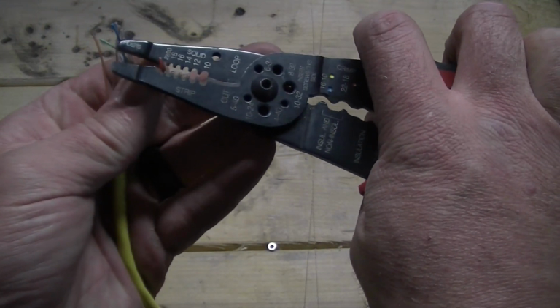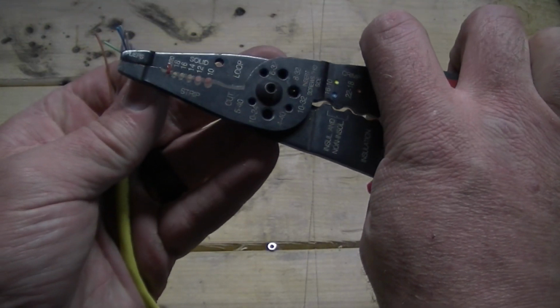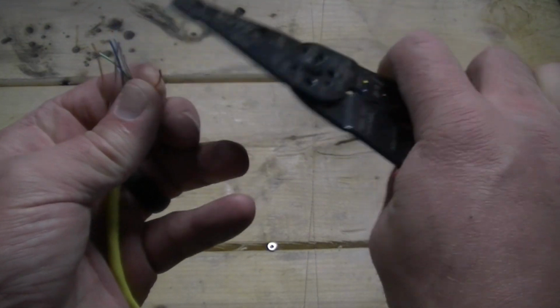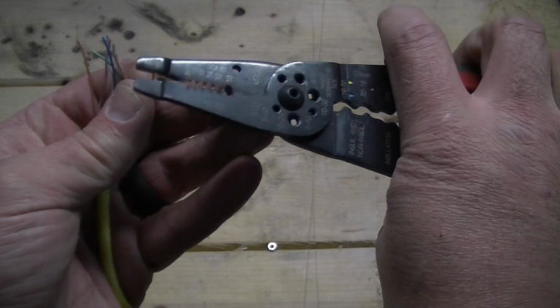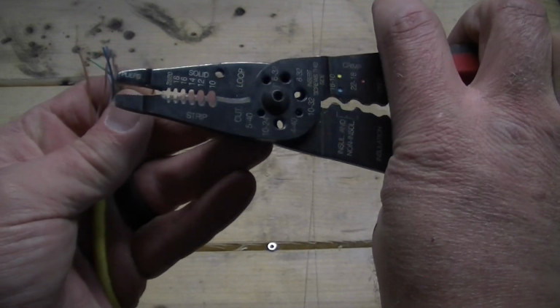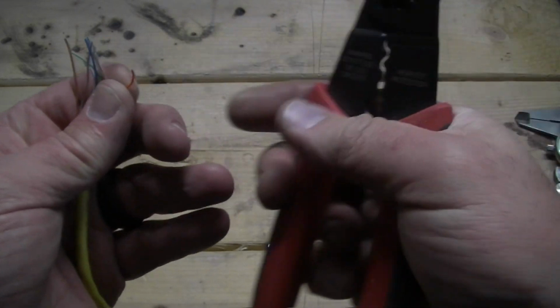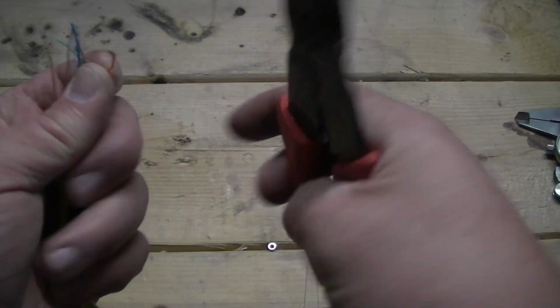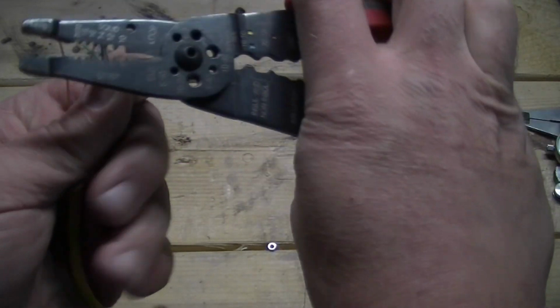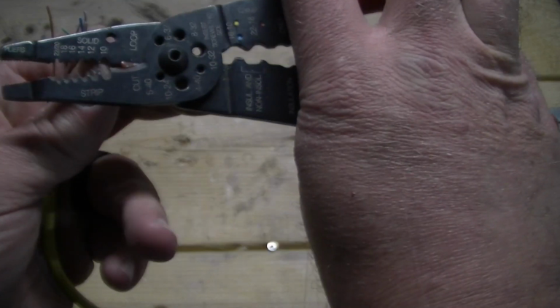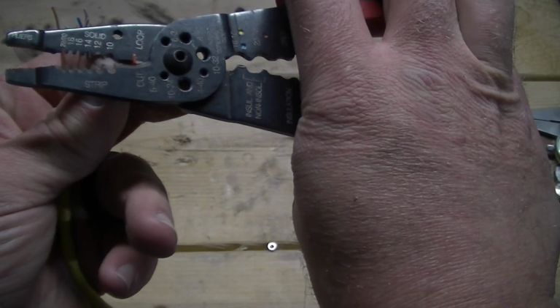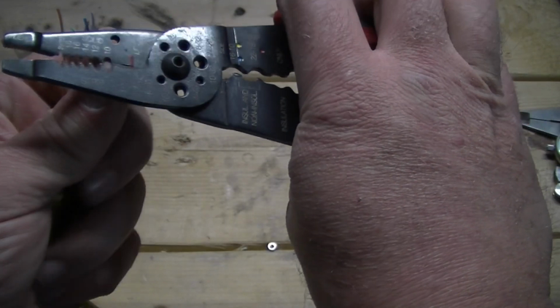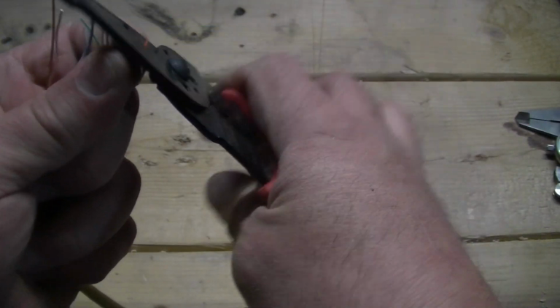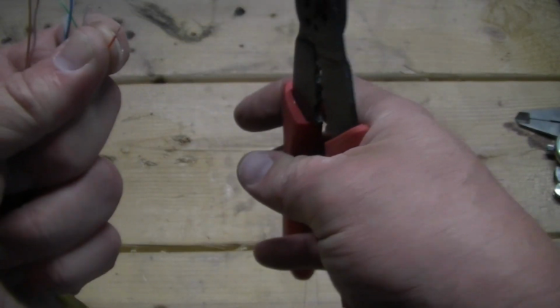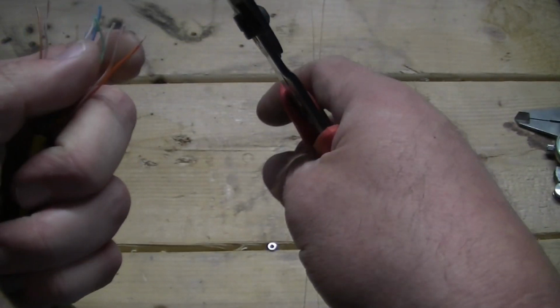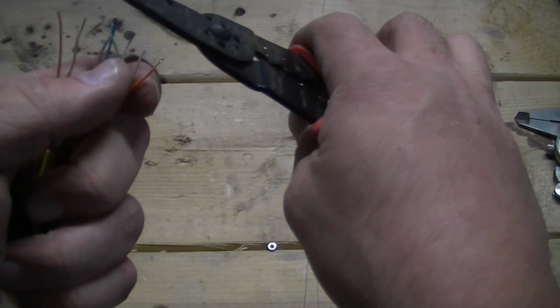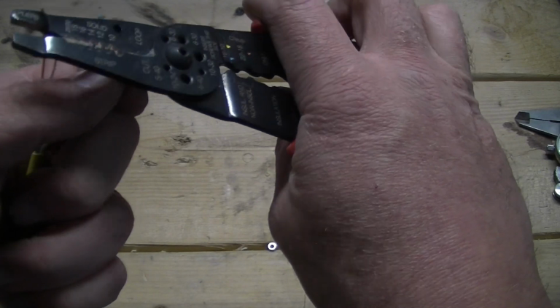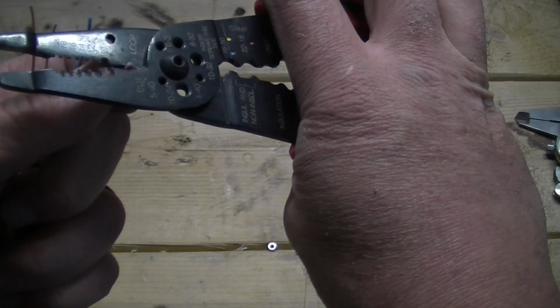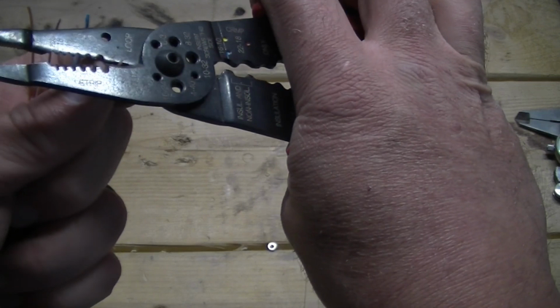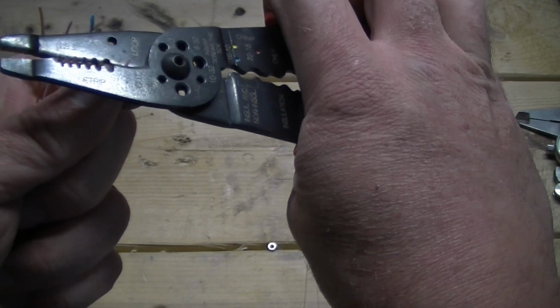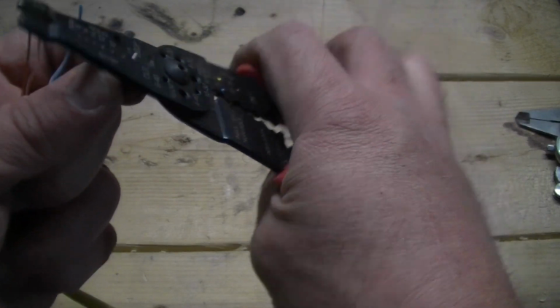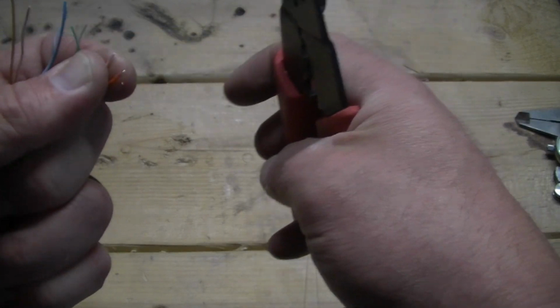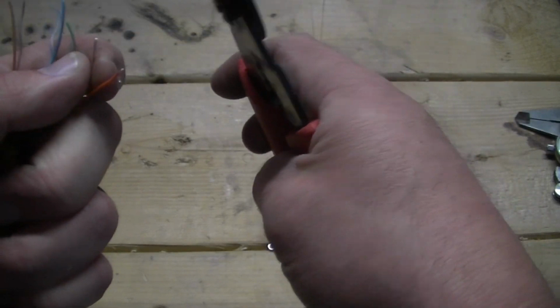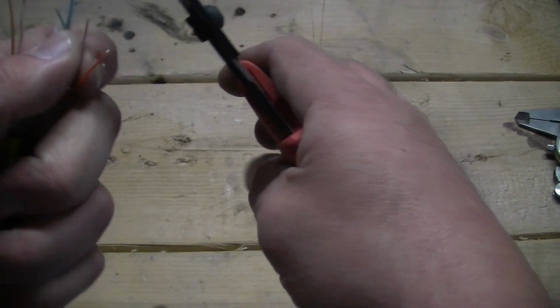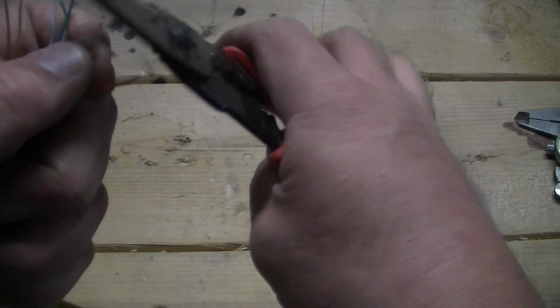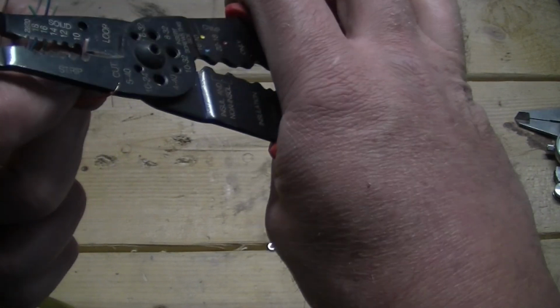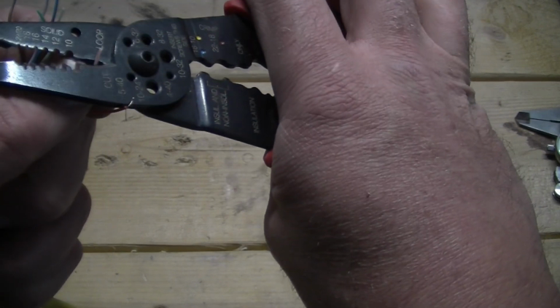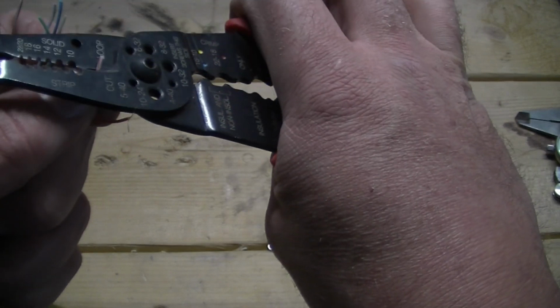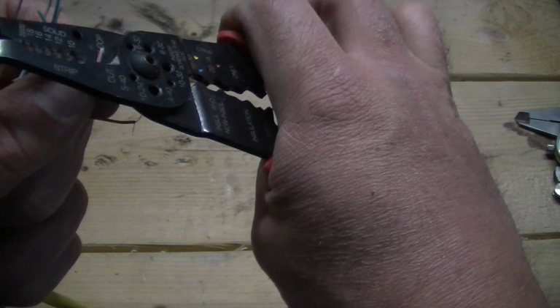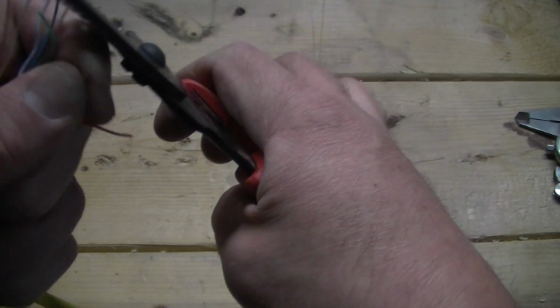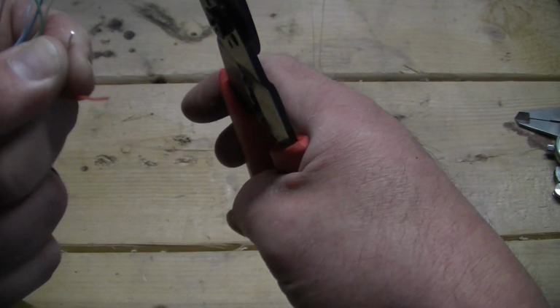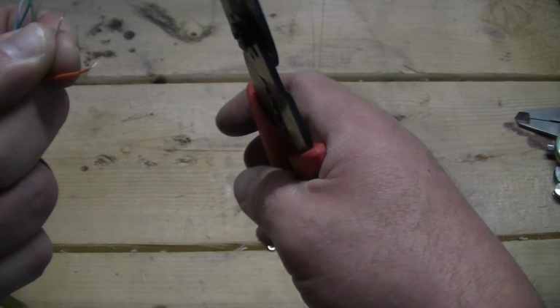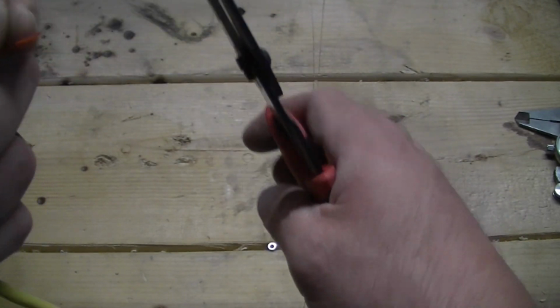This particular stripper doesn't have a small enough hole for my little wire, so I tried using the jaw here but it just kind of chewed the tip all up. So I had to switch to a different, more reliable tool.